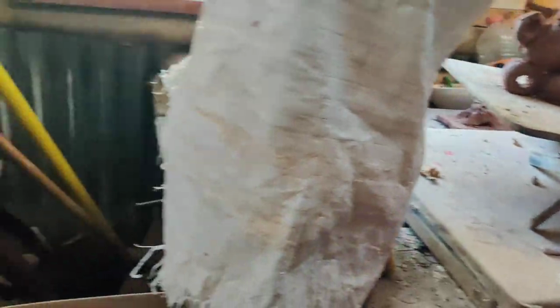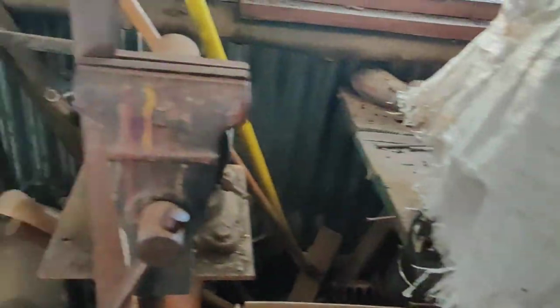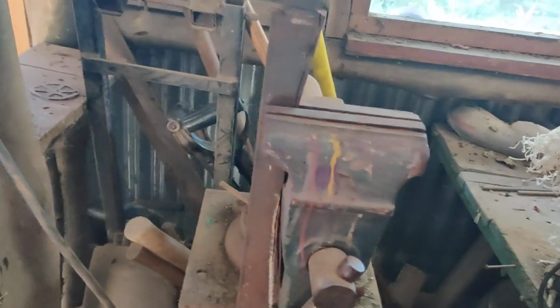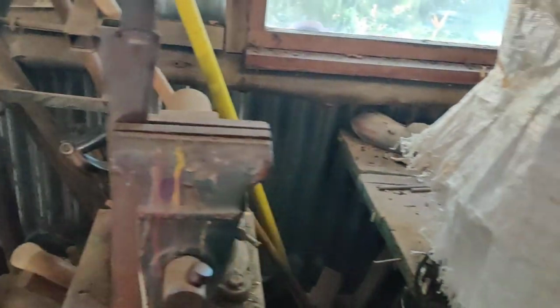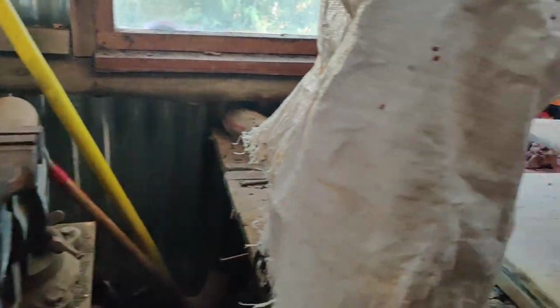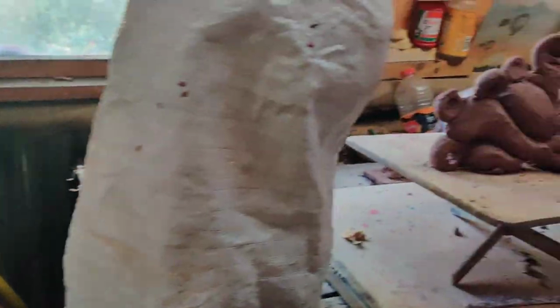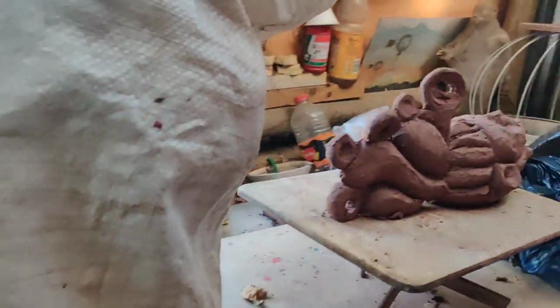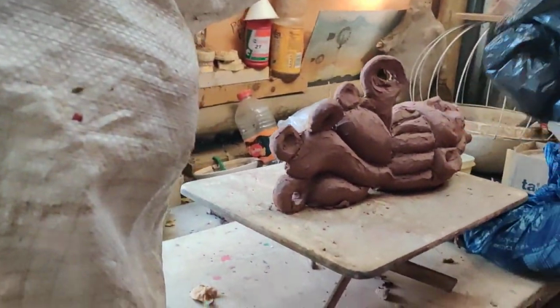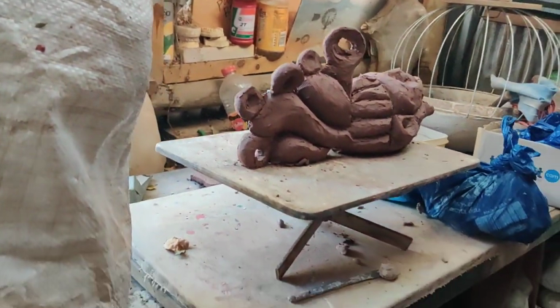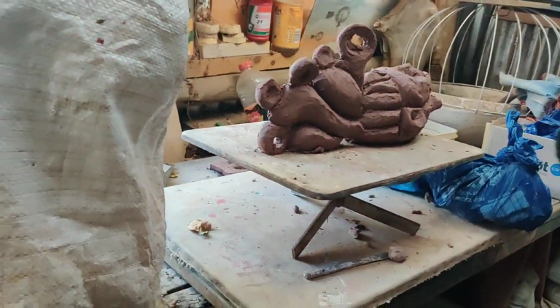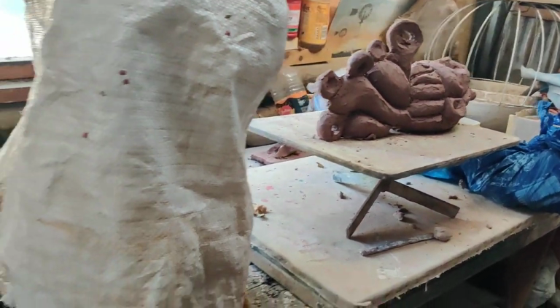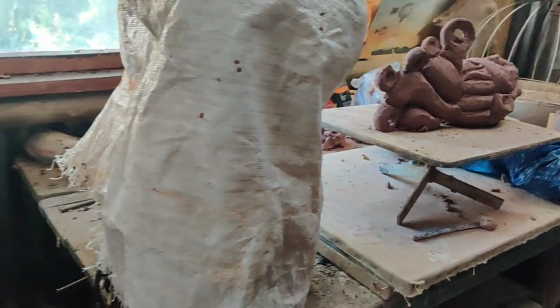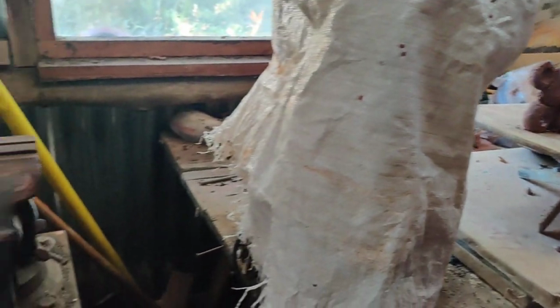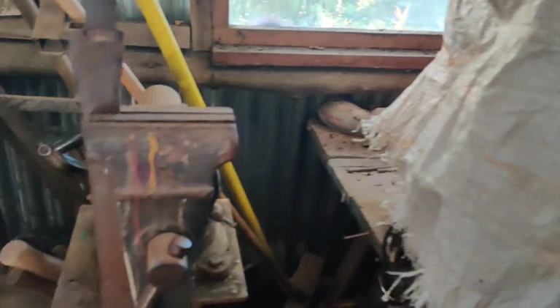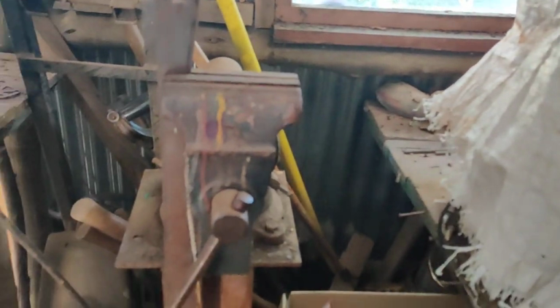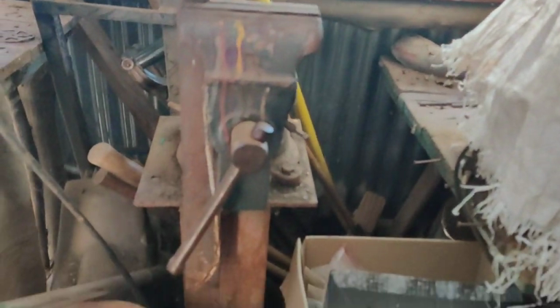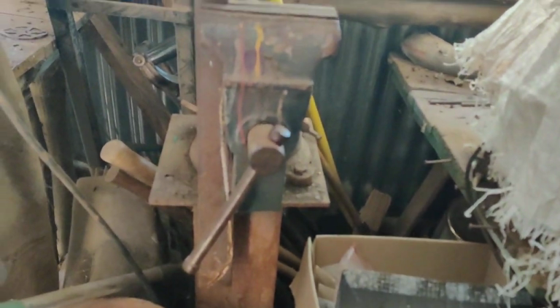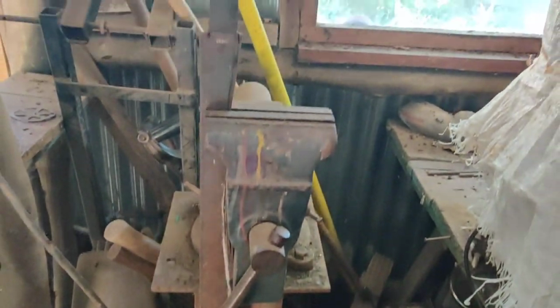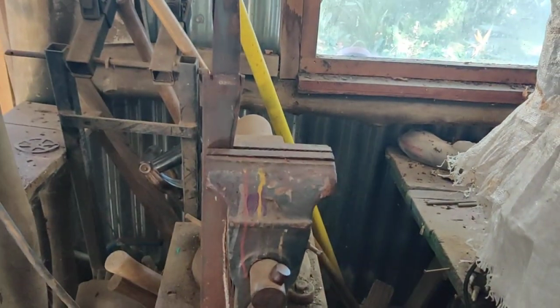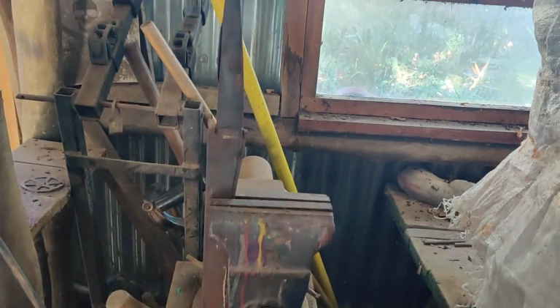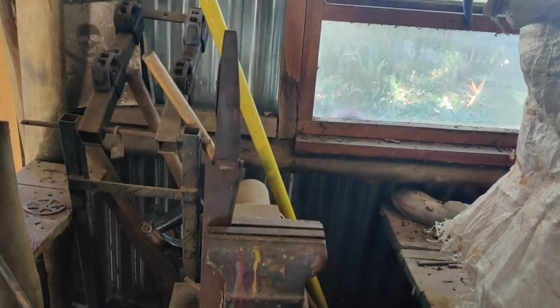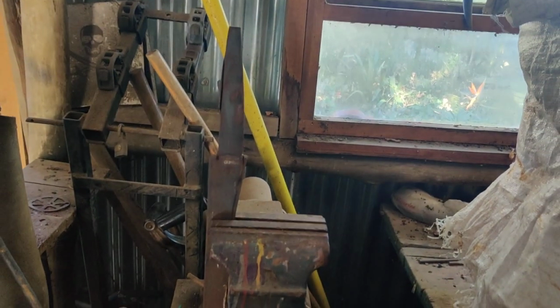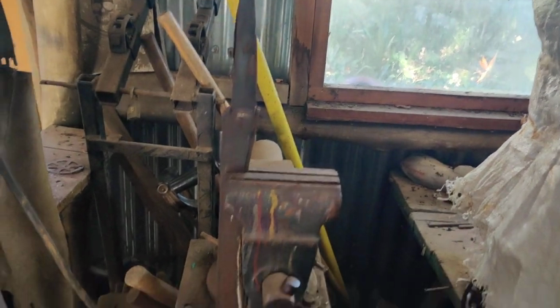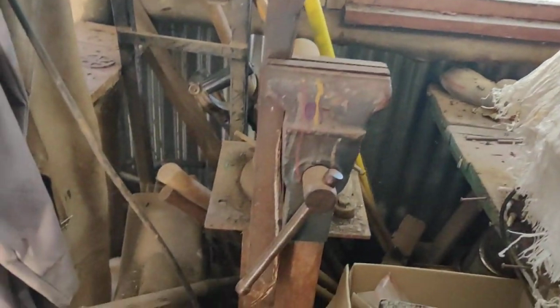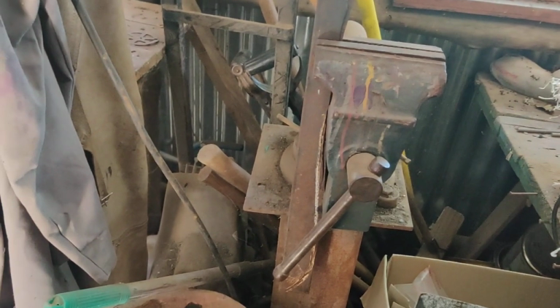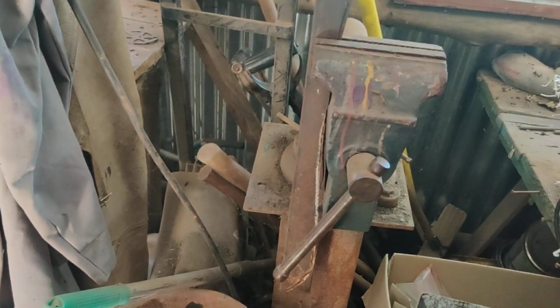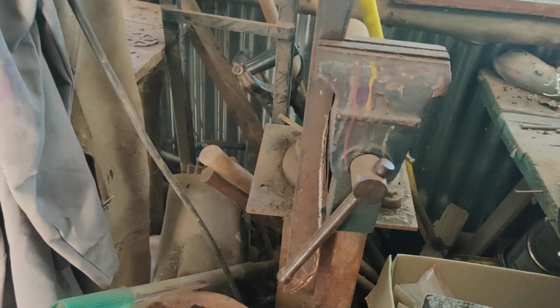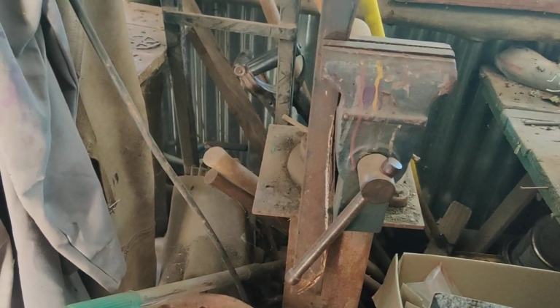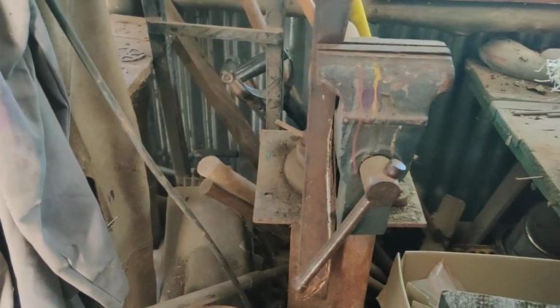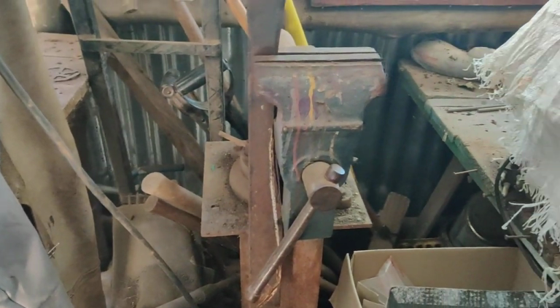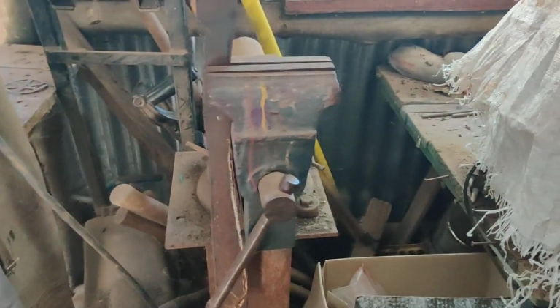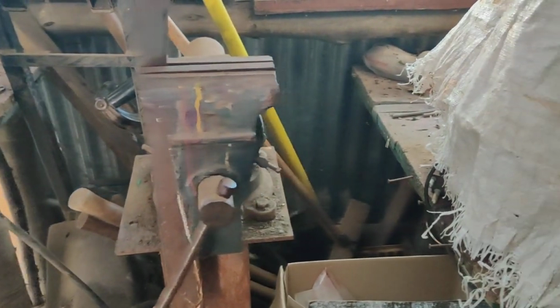And then we paint them in bright, bright colors. Right. You even have this little thingy here — you've got everything in your little workshop here. I've got everything I need as a sculptor and as a human being.